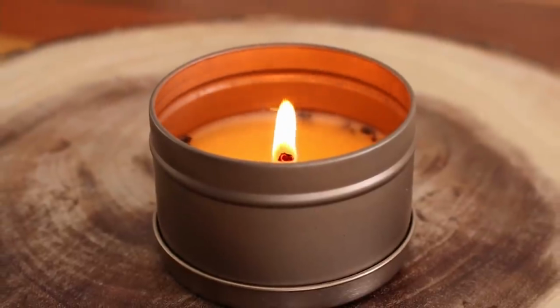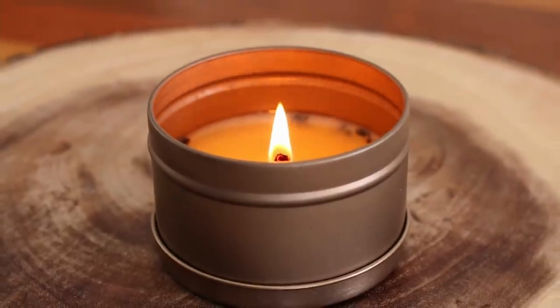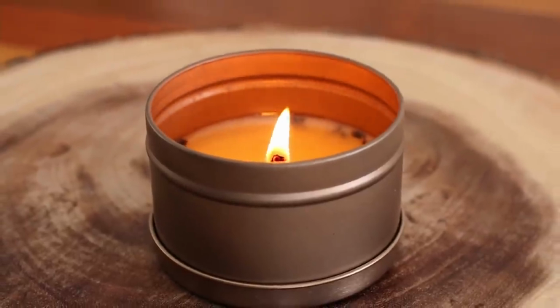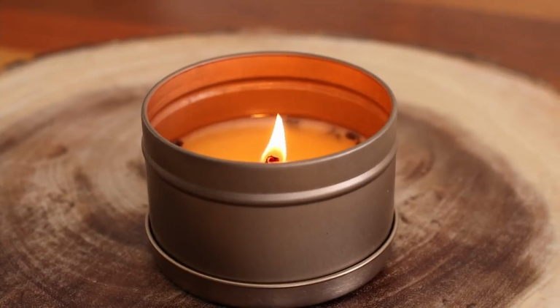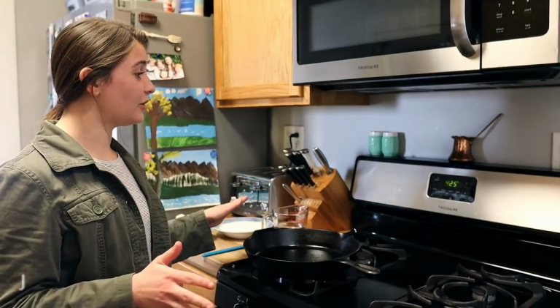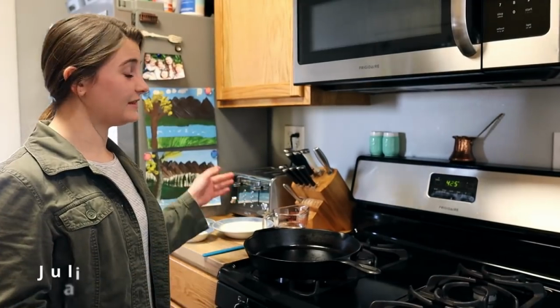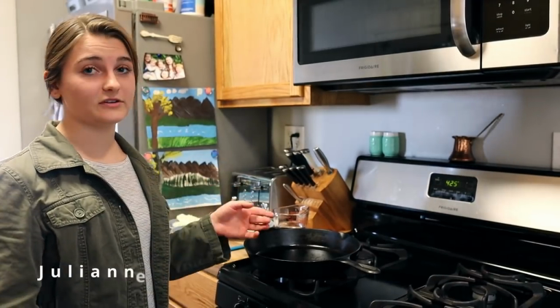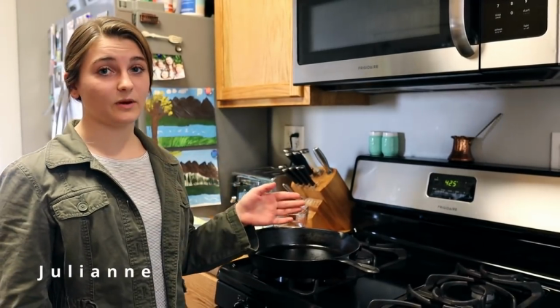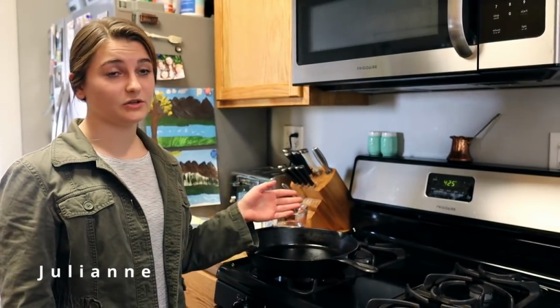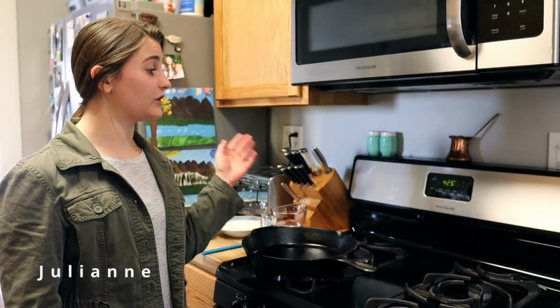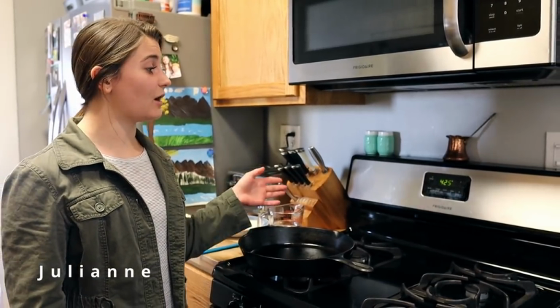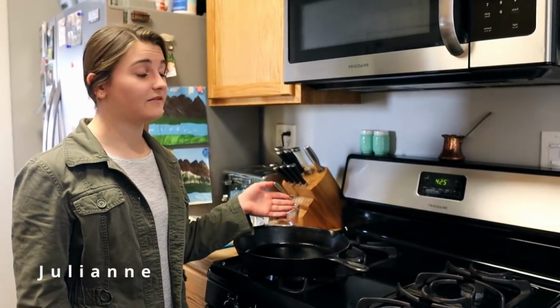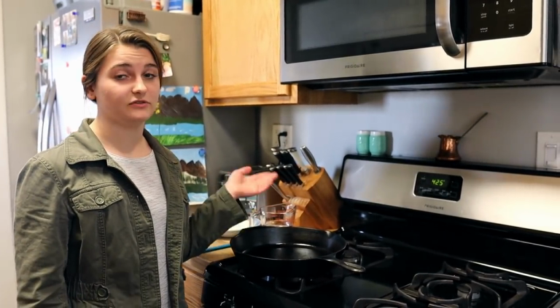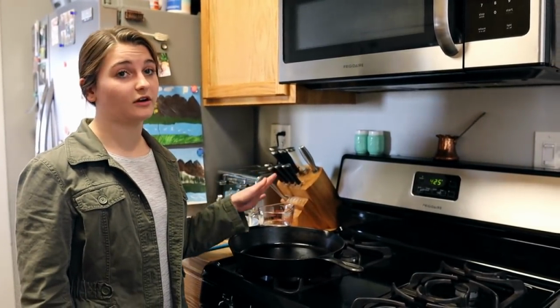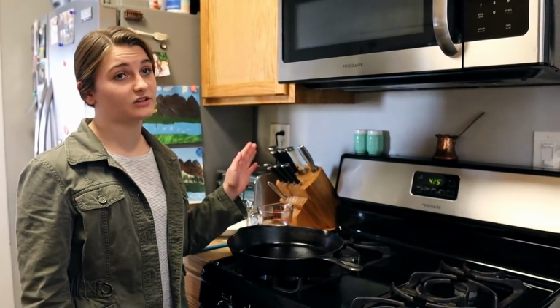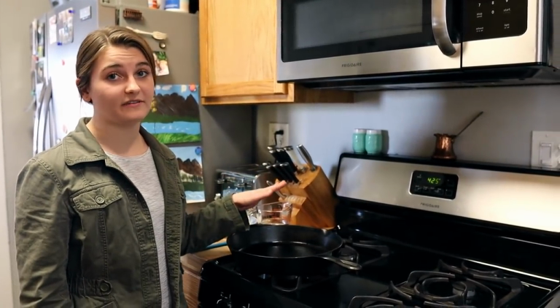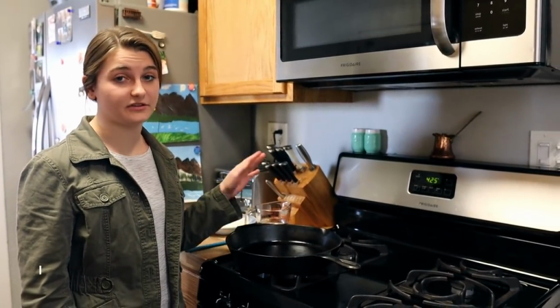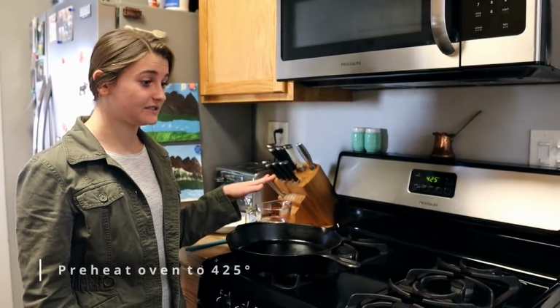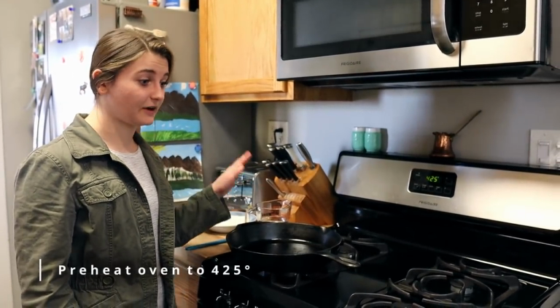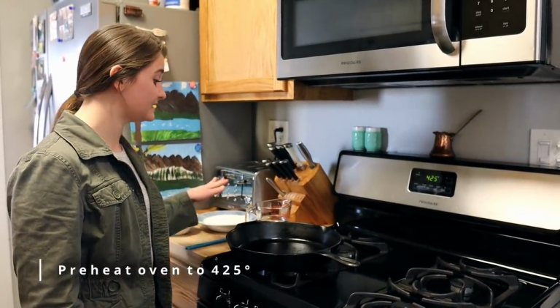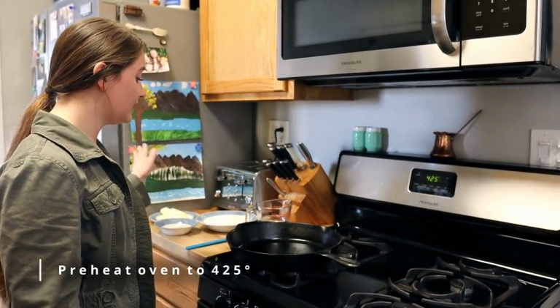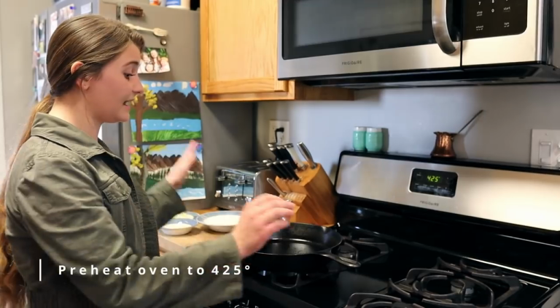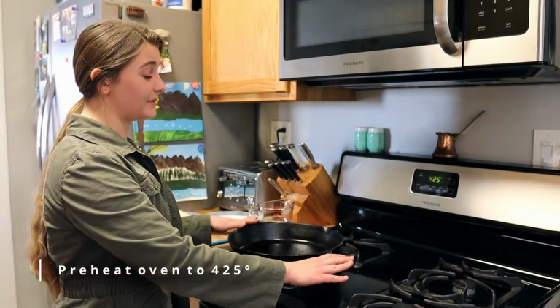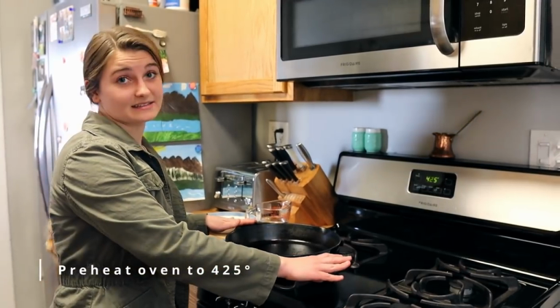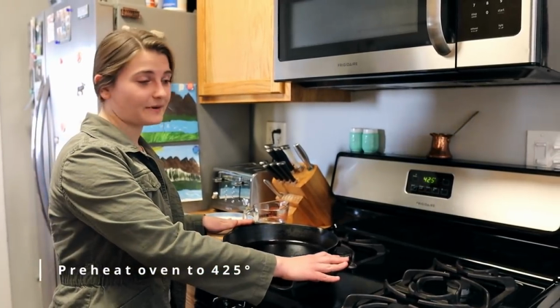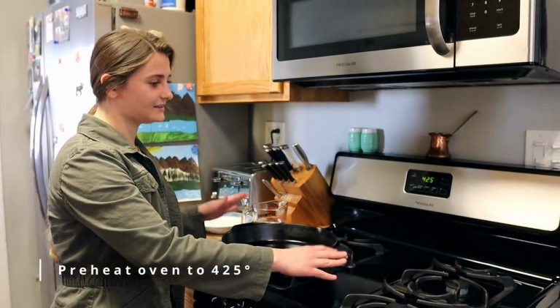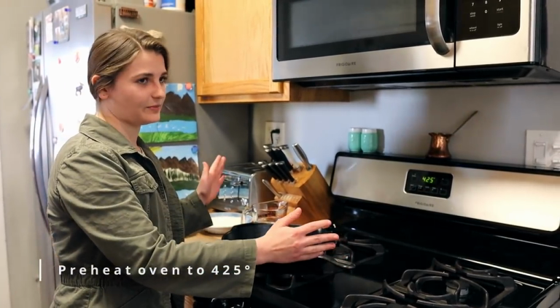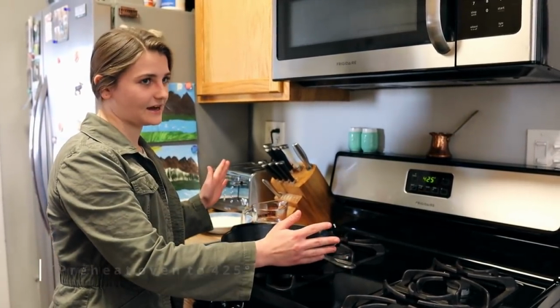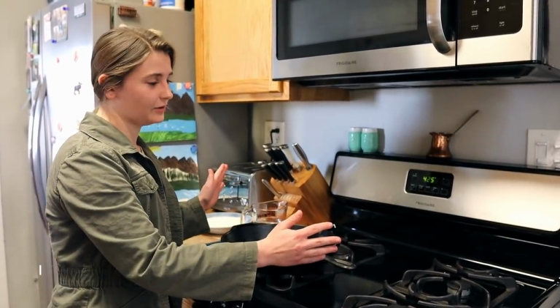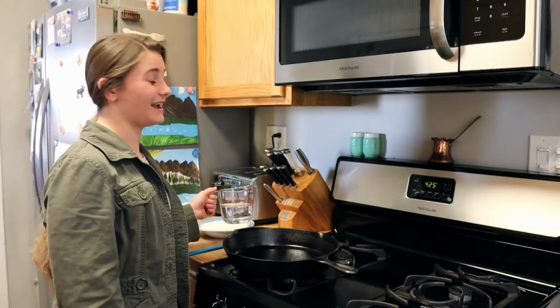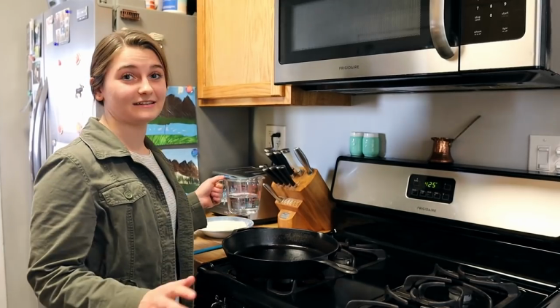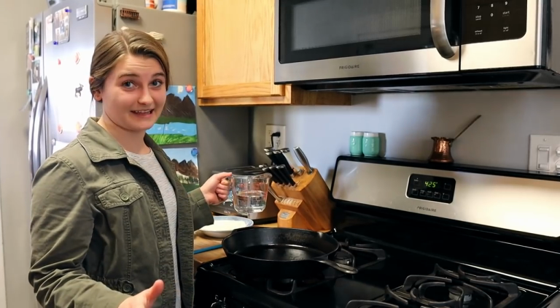We are here at the stove, and the first thing you want to do is preheat your oven to 425 degrees Fahrenheit. I have my cast iron pan — it doesn't have to be cast iron, just a little disclaimer.